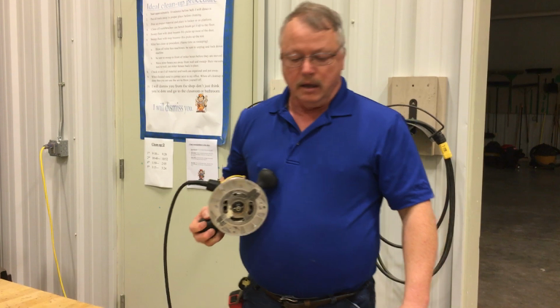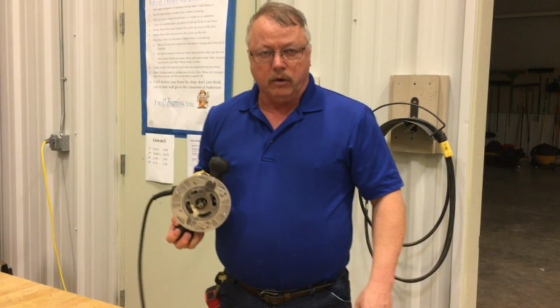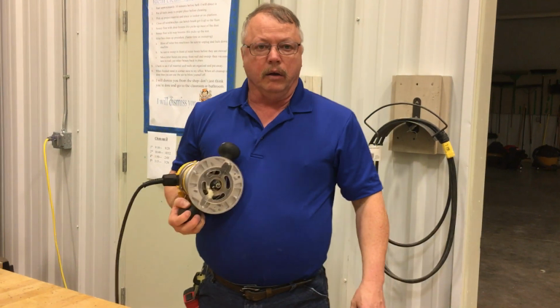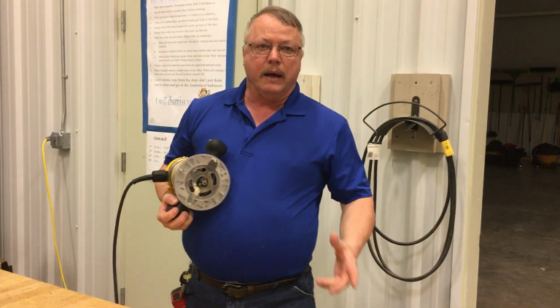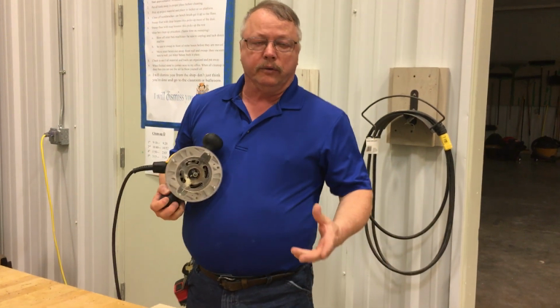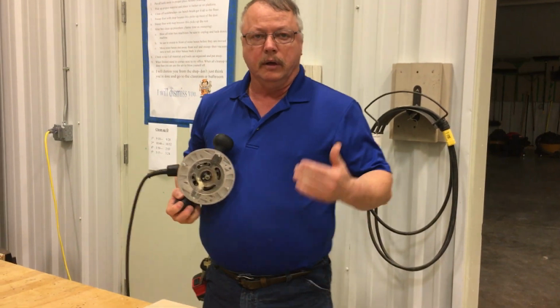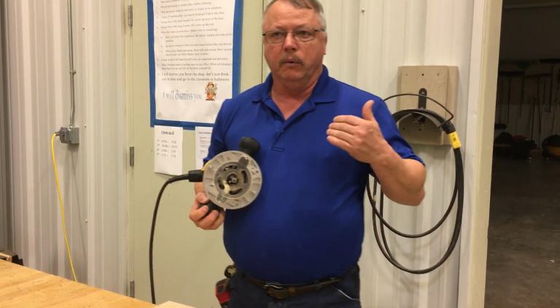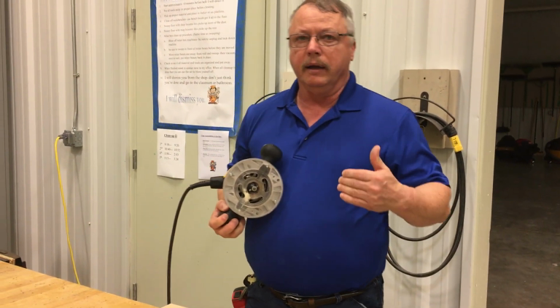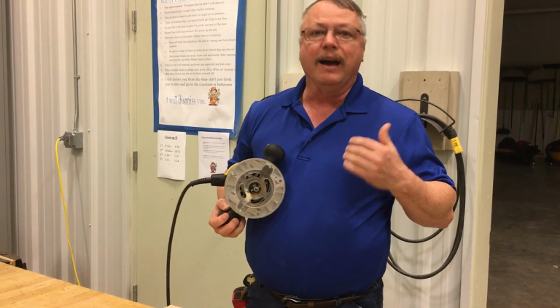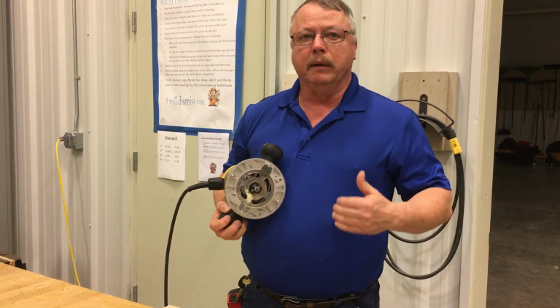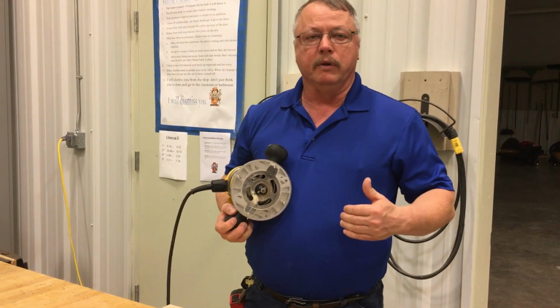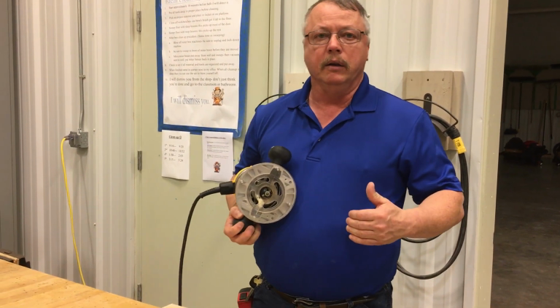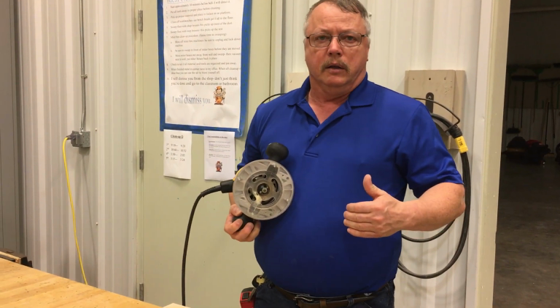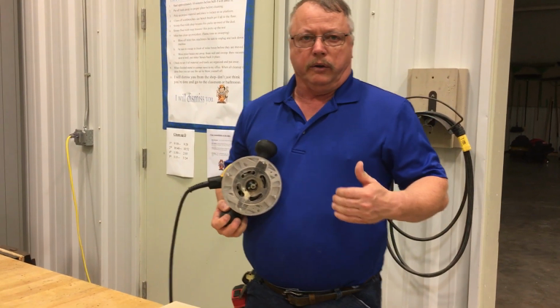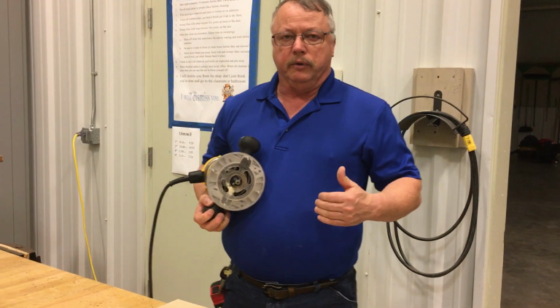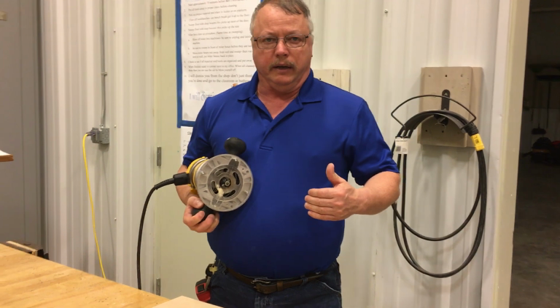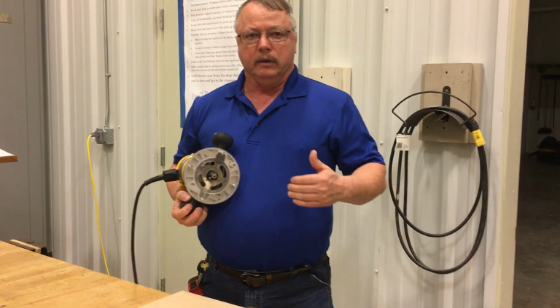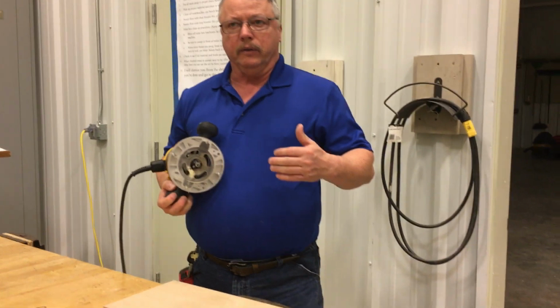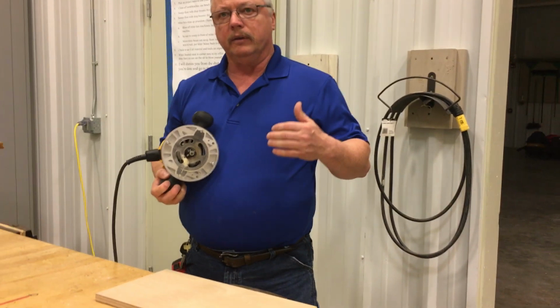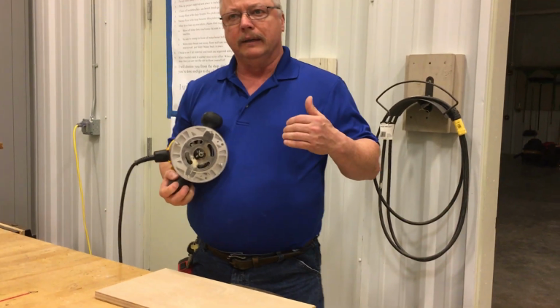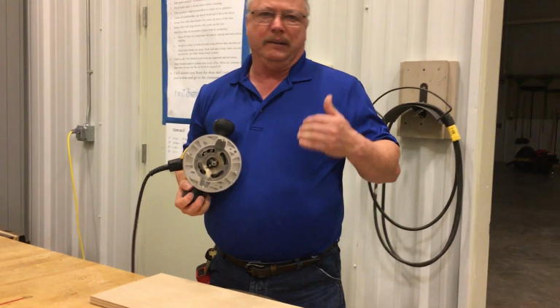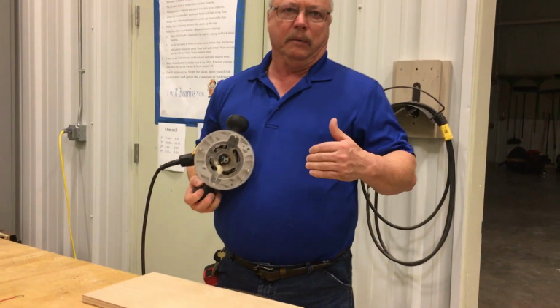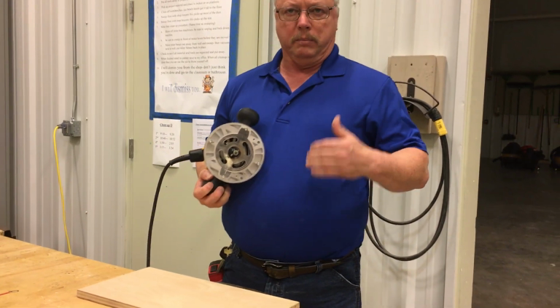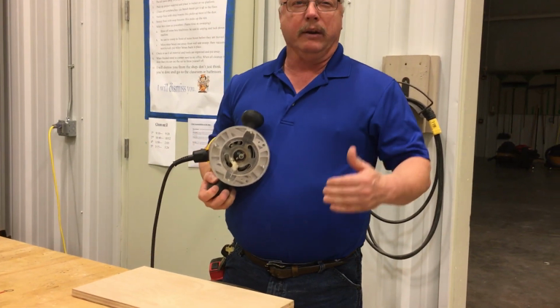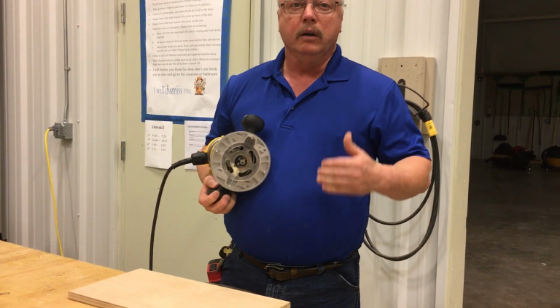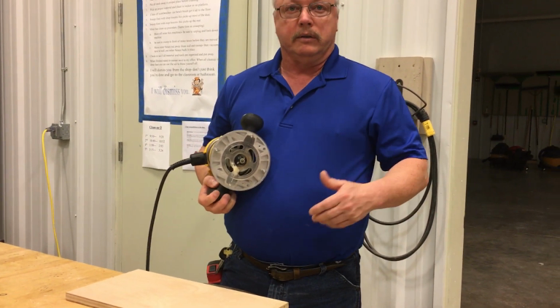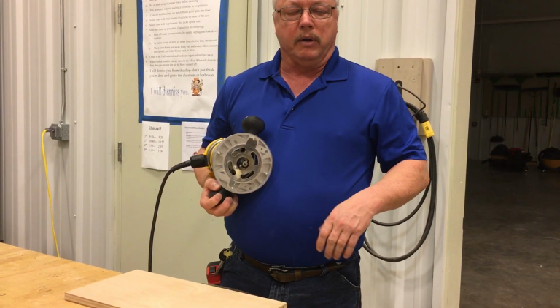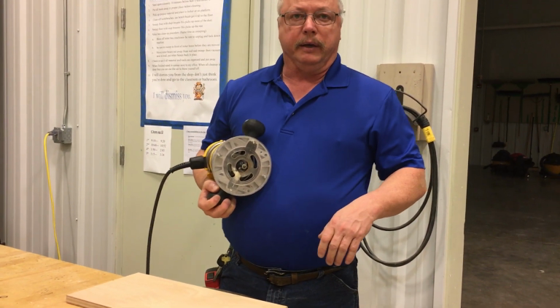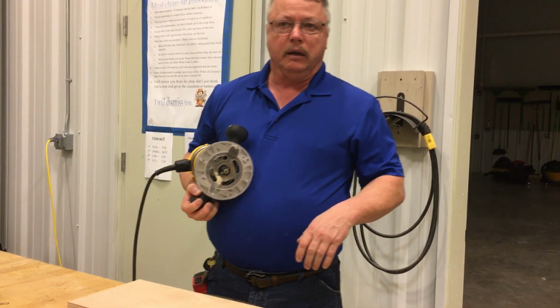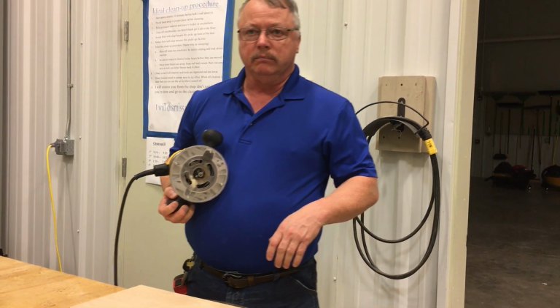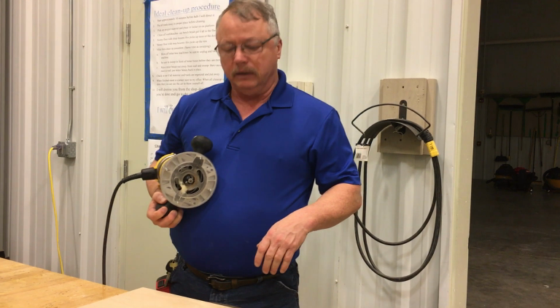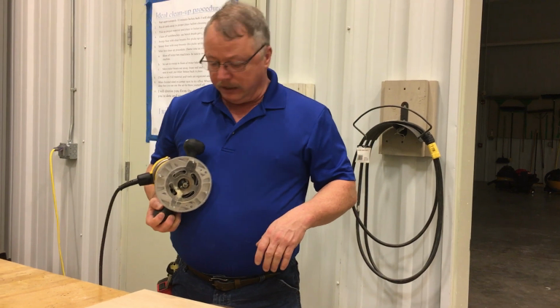On the routers, one thing I have not been able to find on a YouTube video is basically a more beginner type routering video.